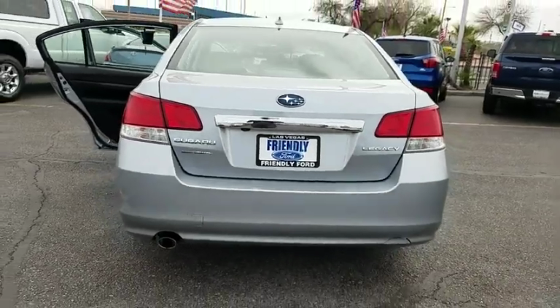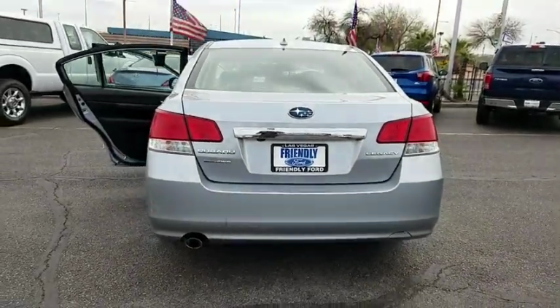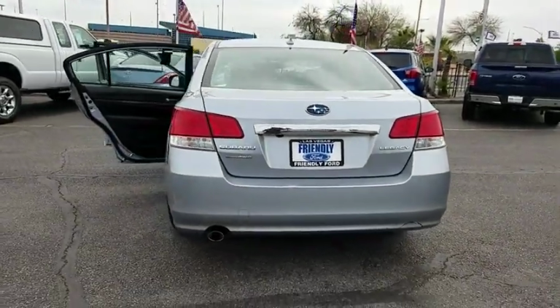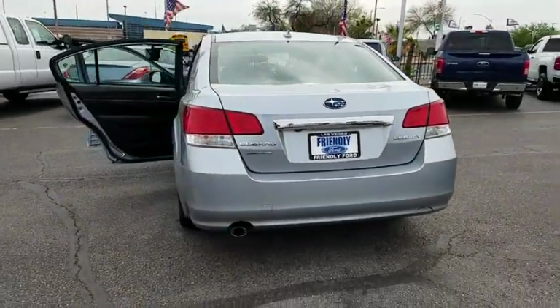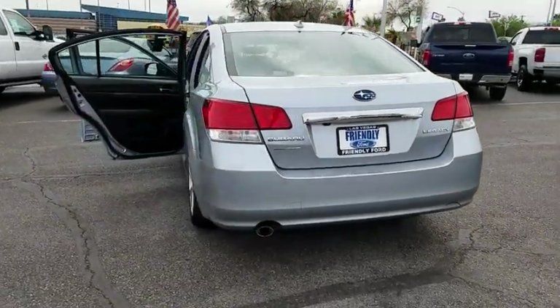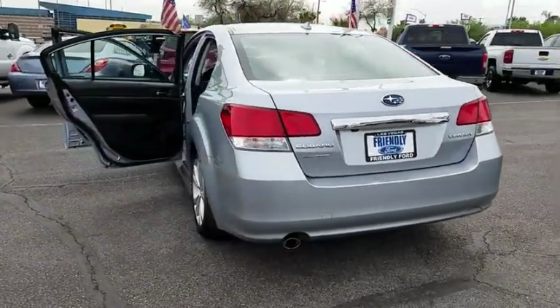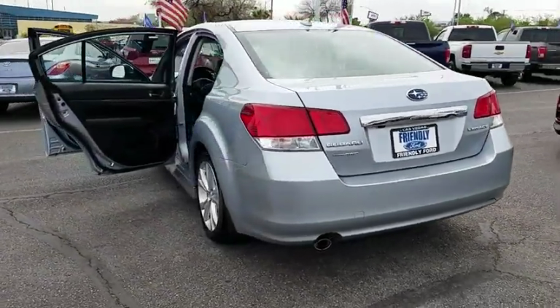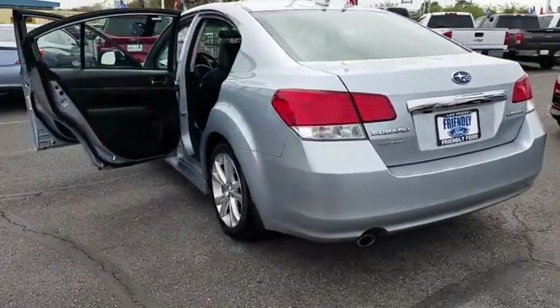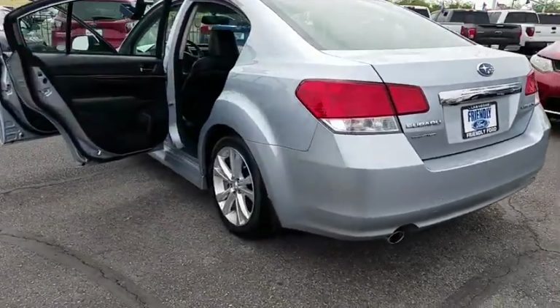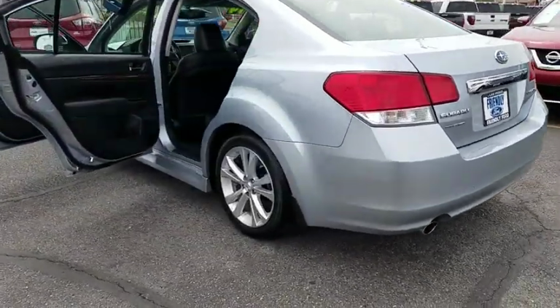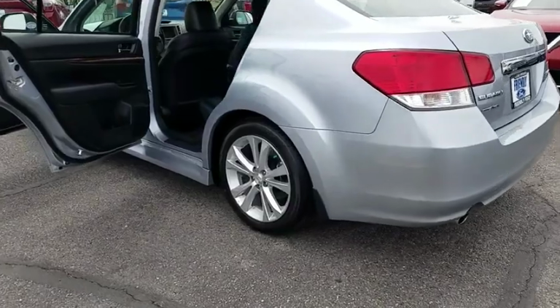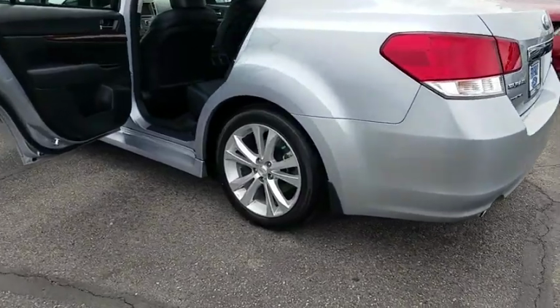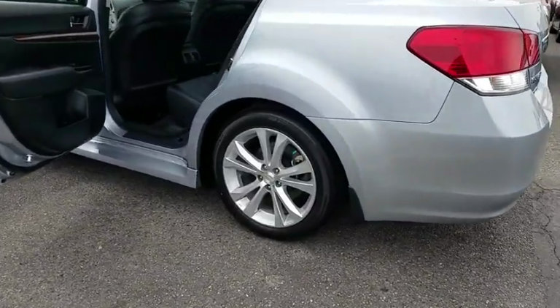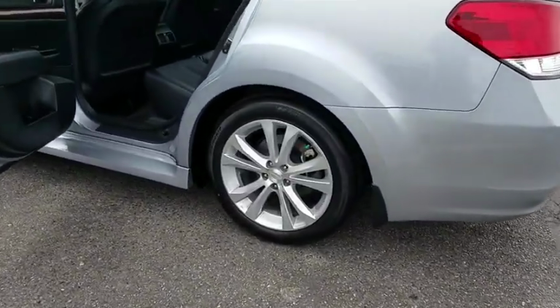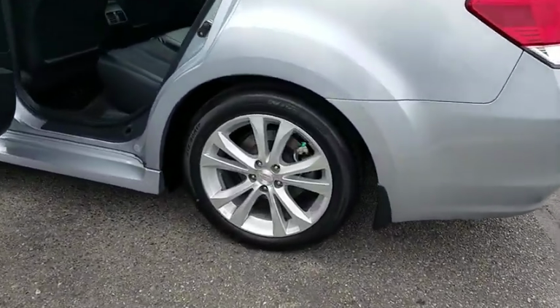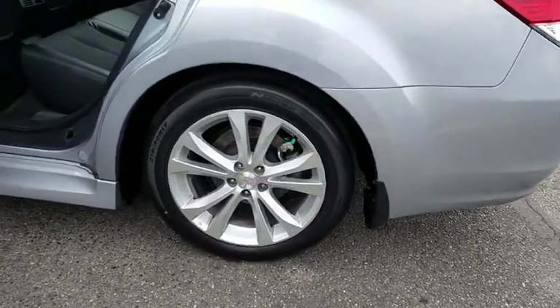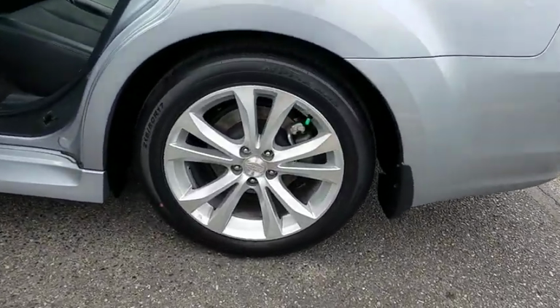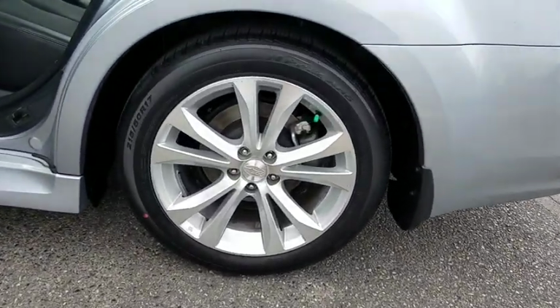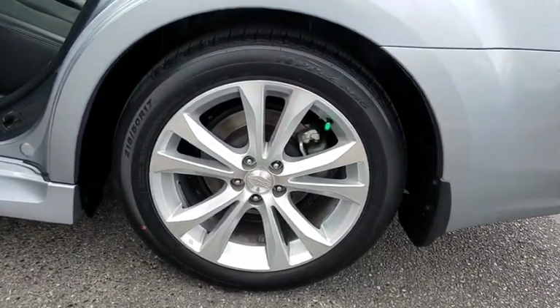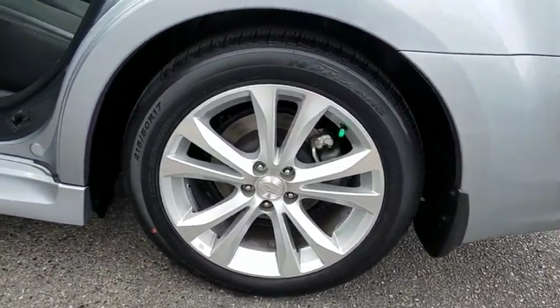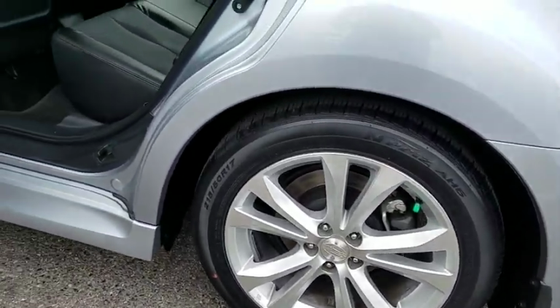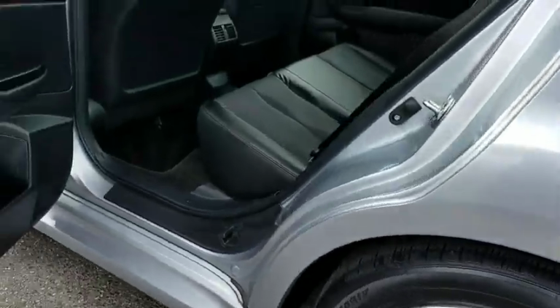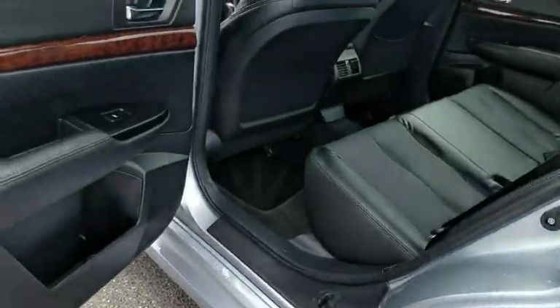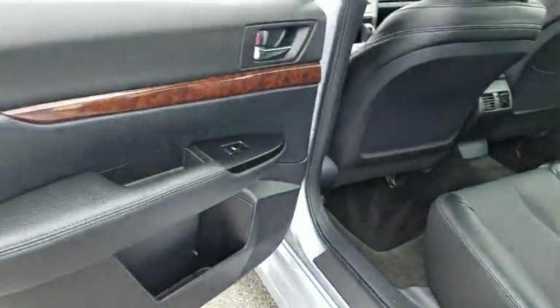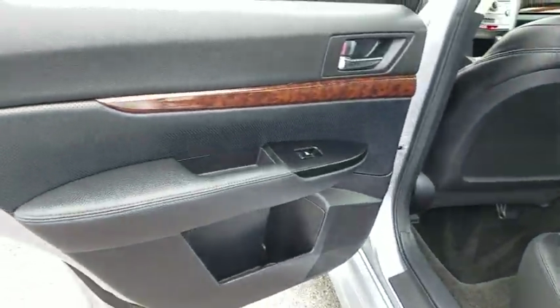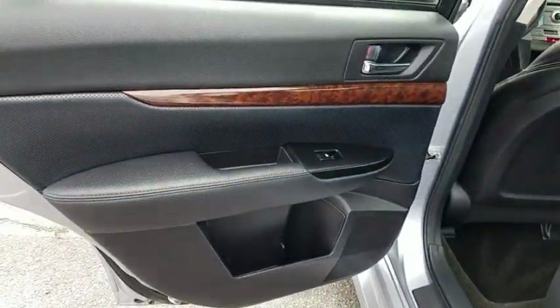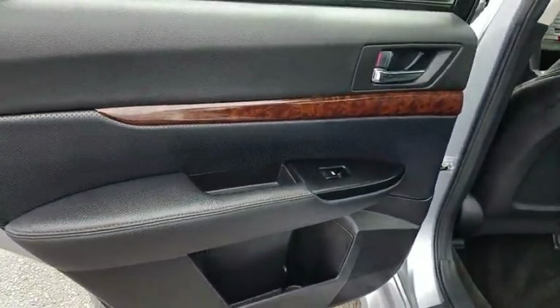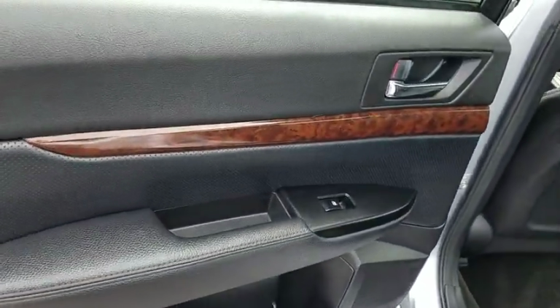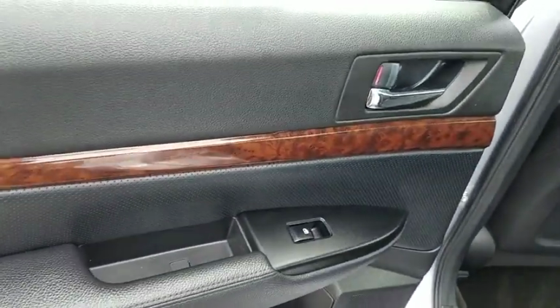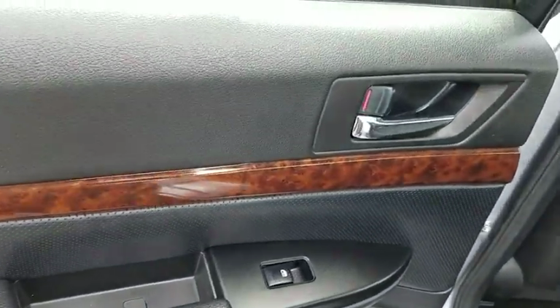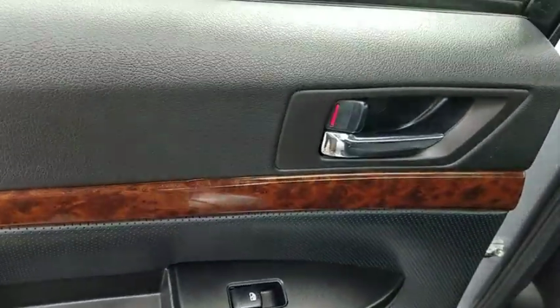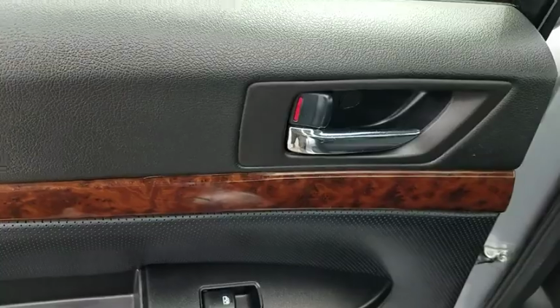CD player, rear window defroster, power windows, electronic stability control, security system, fog lights, heated front seat, trip computer, leather seats. A vehicle like this doesn't come along every day. Come in and get it before someone else does.